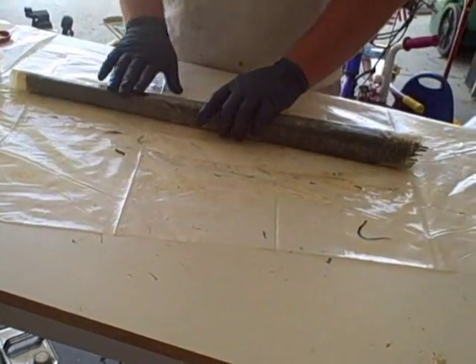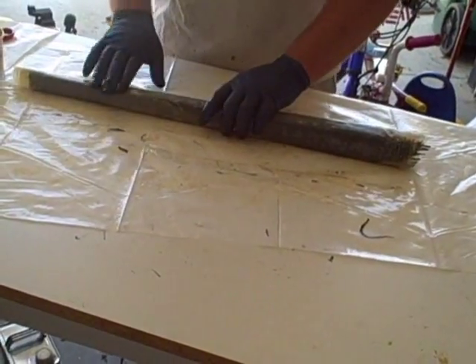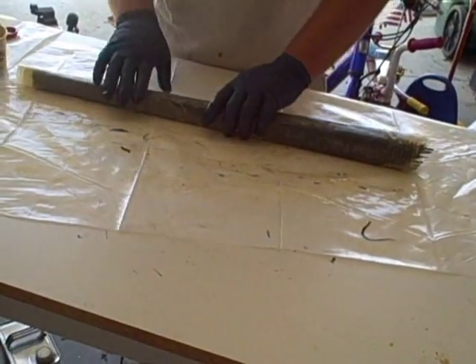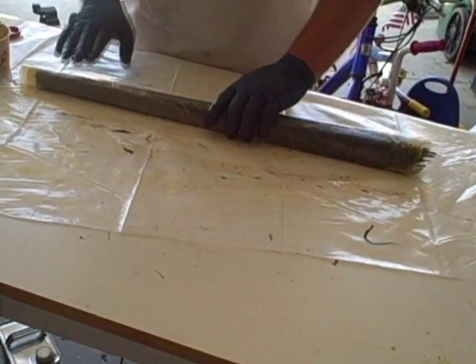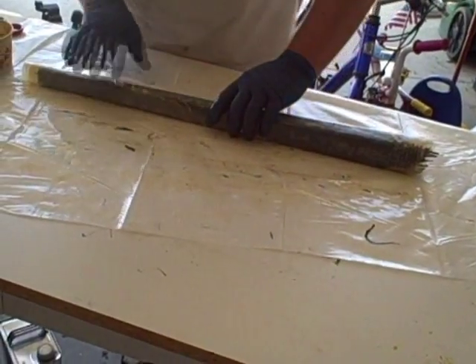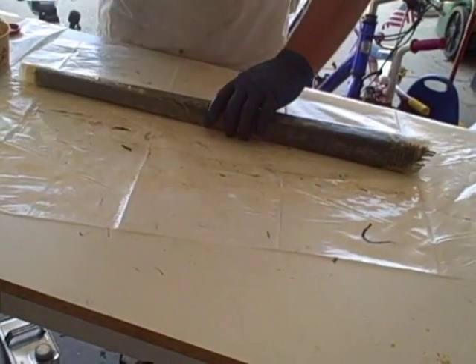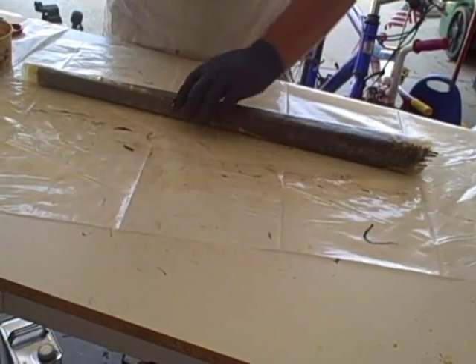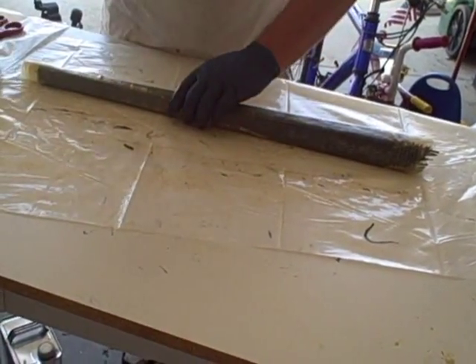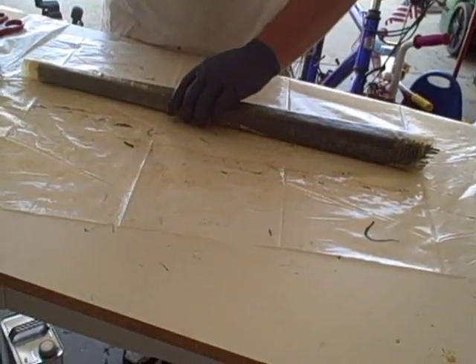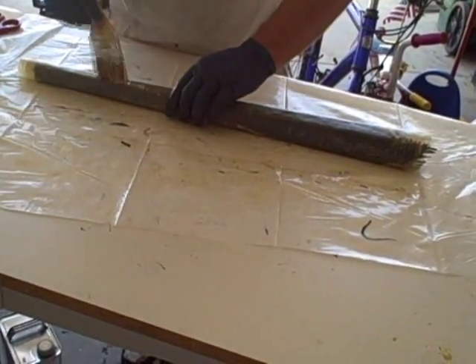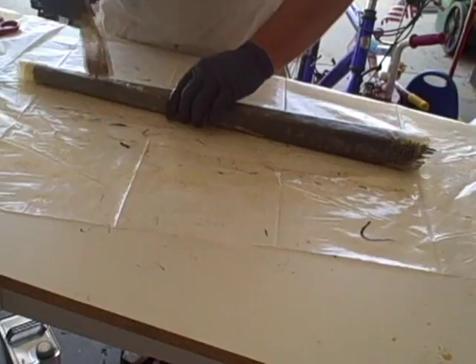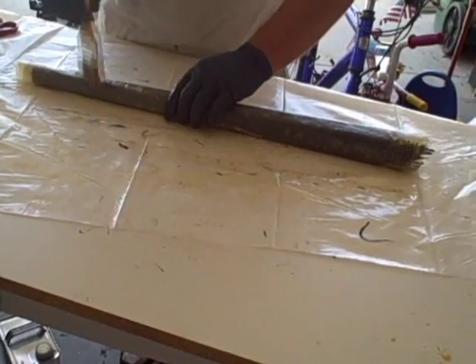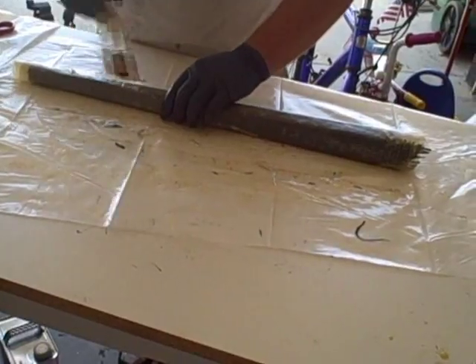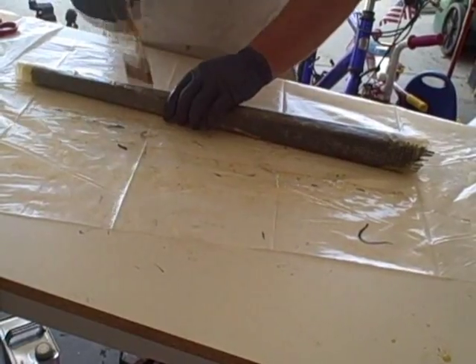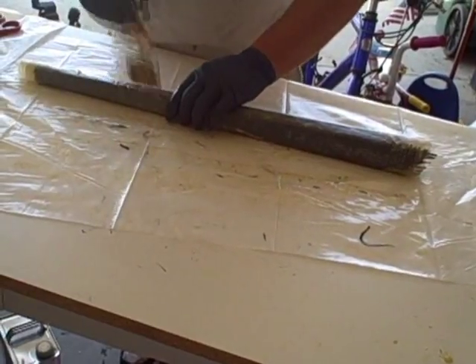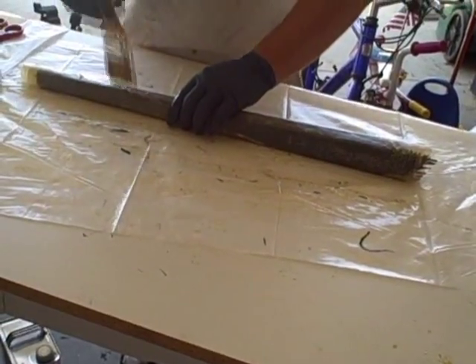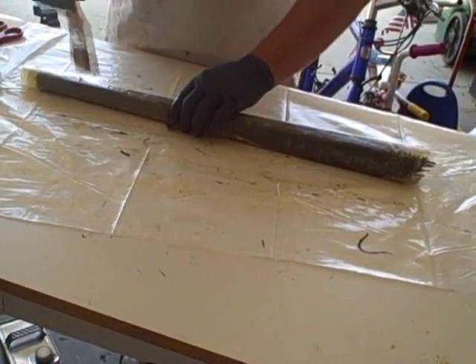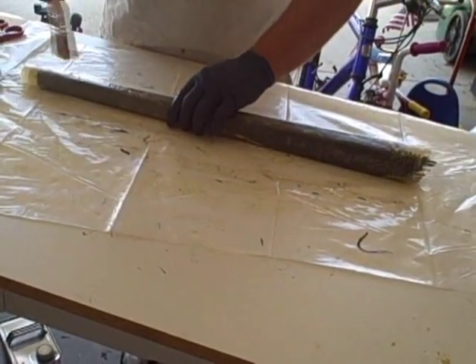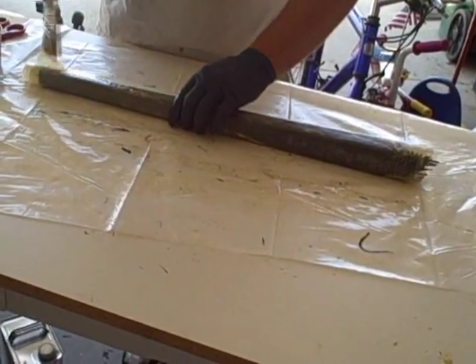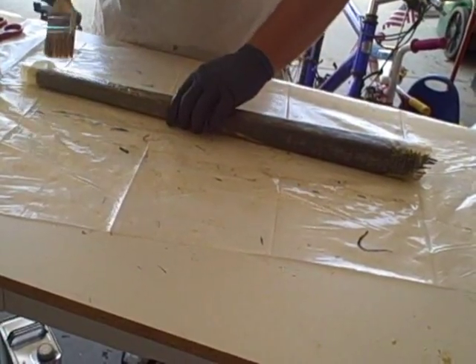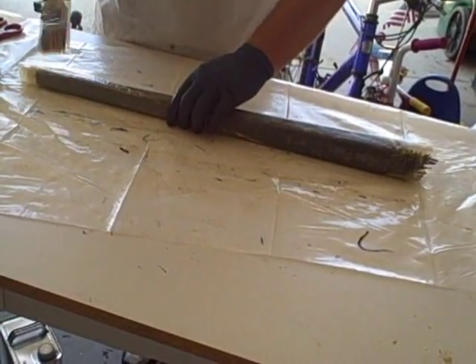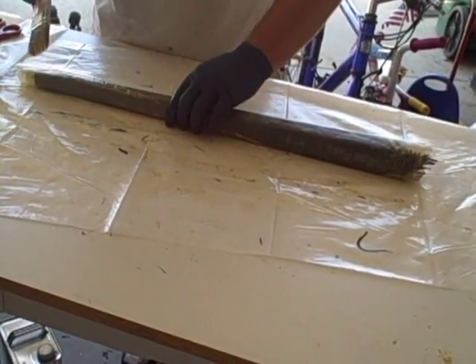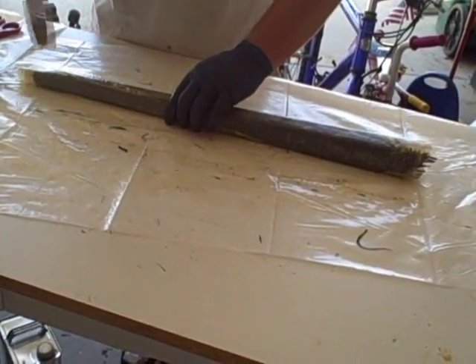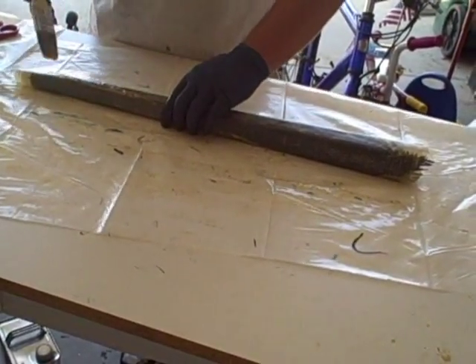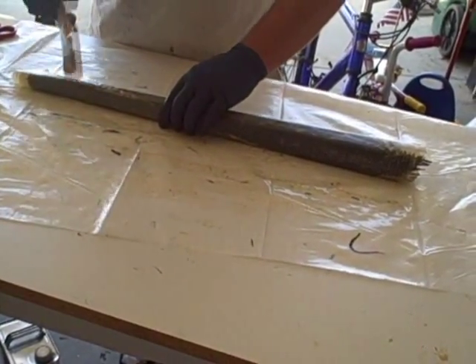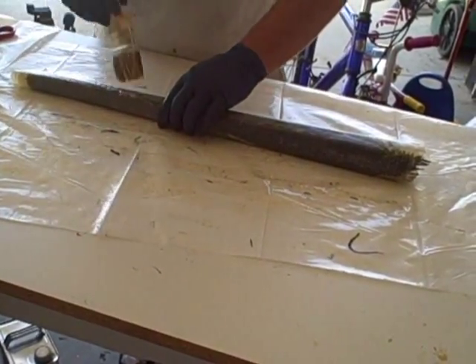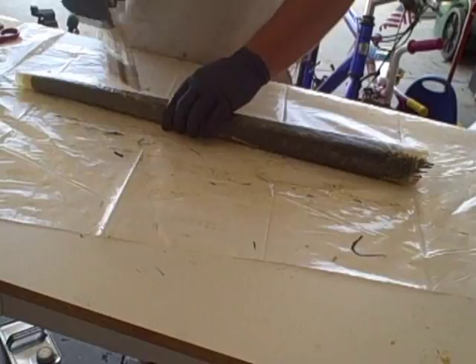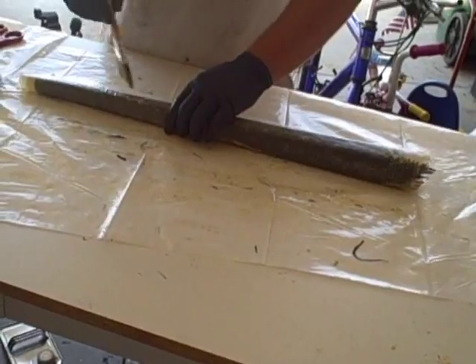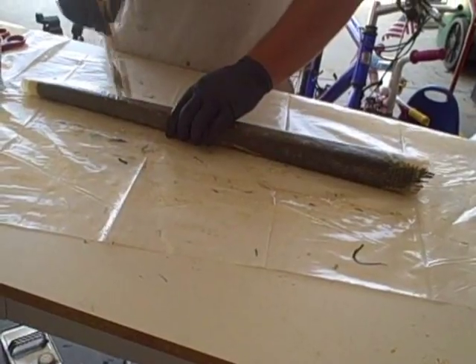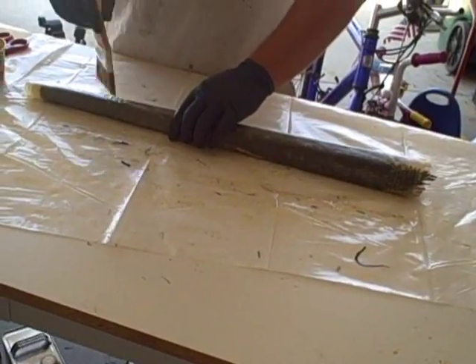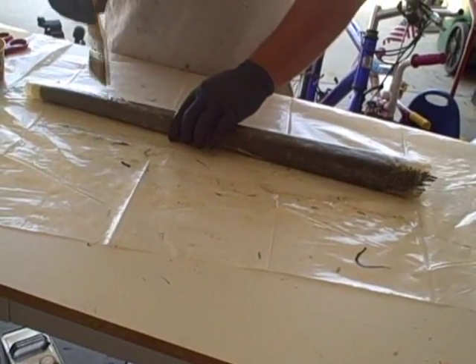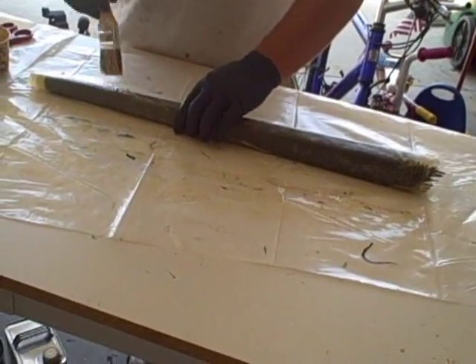Okay, so there you have that. Now I'm going to take this piece of plastic that I've been using and I'm going to turn it into a vacuum bag.